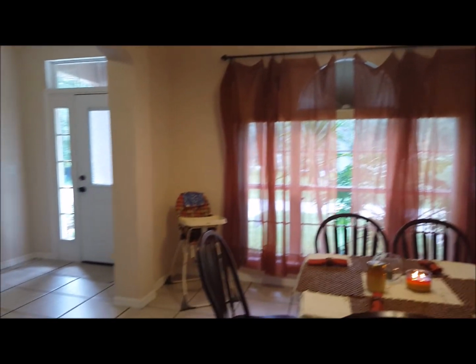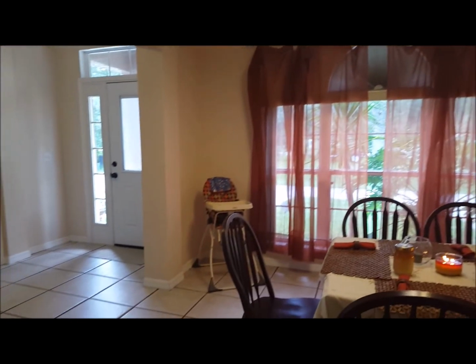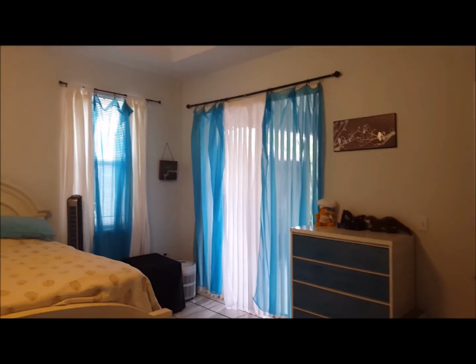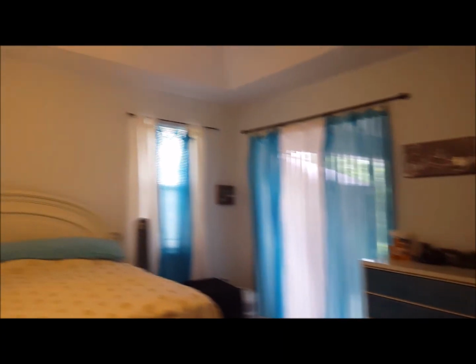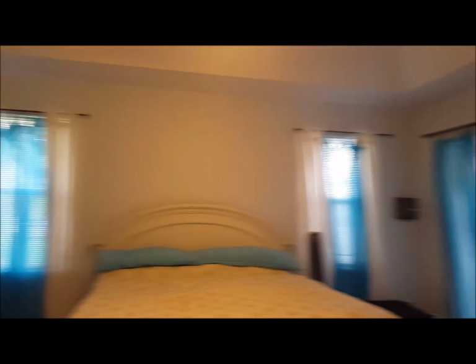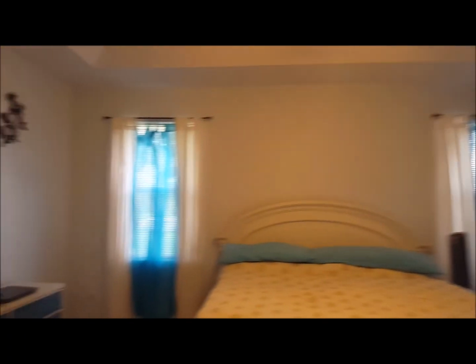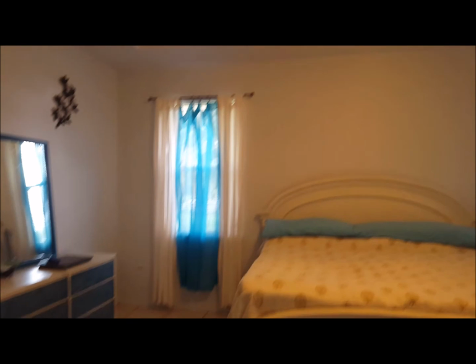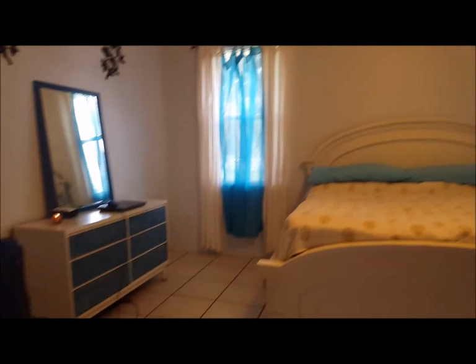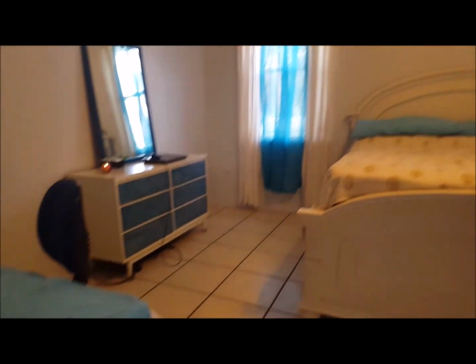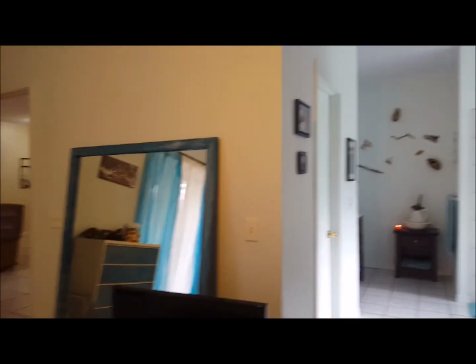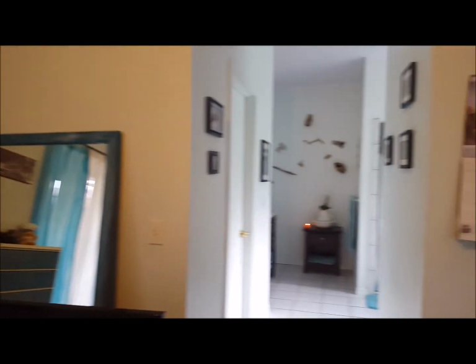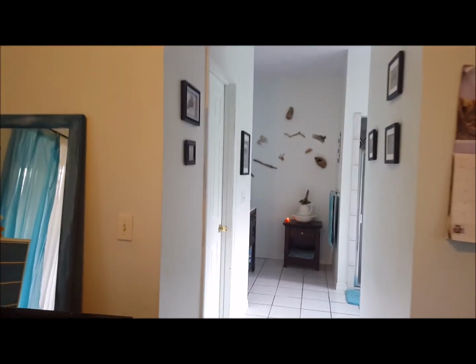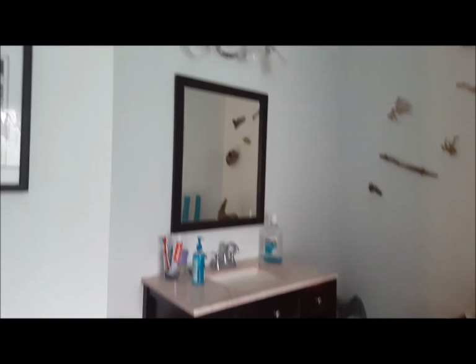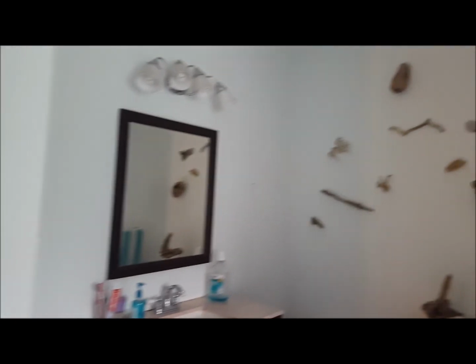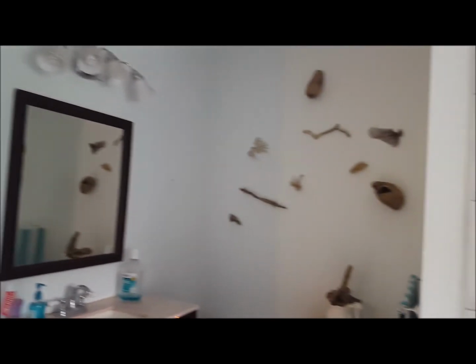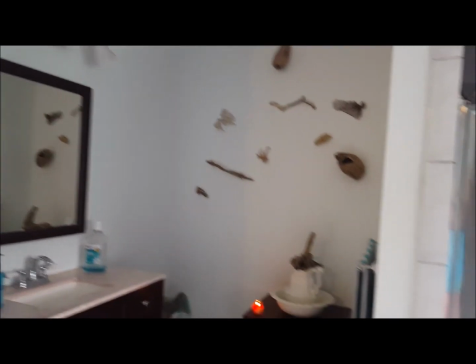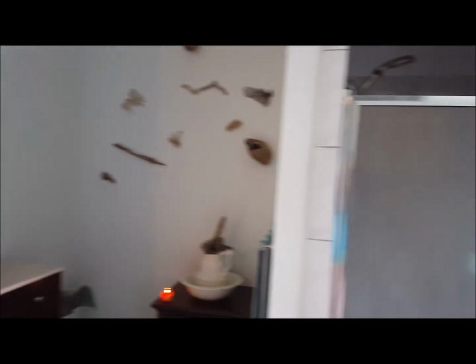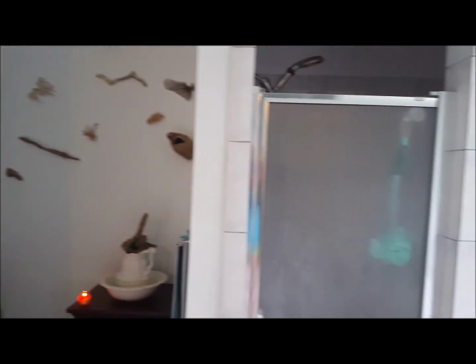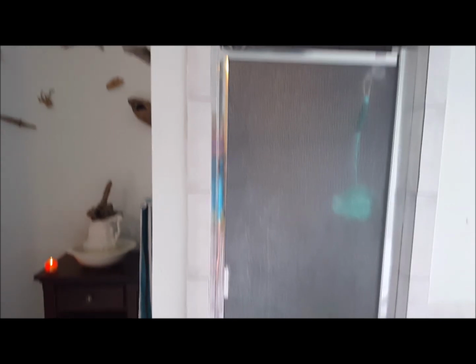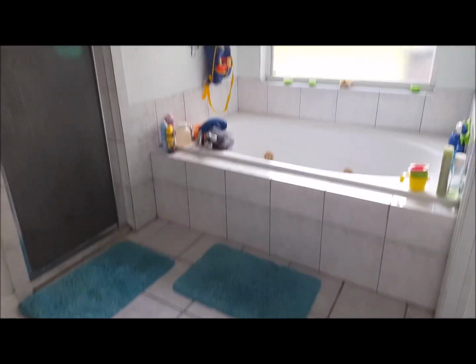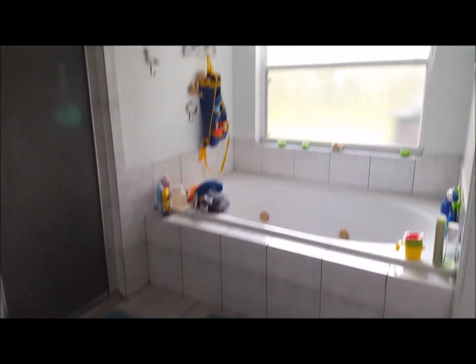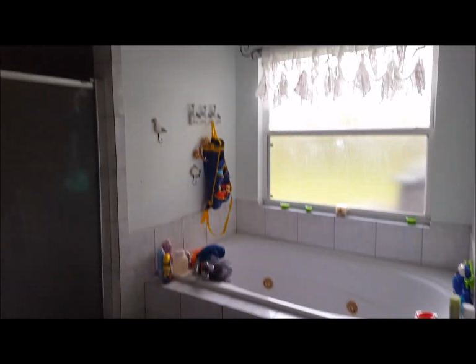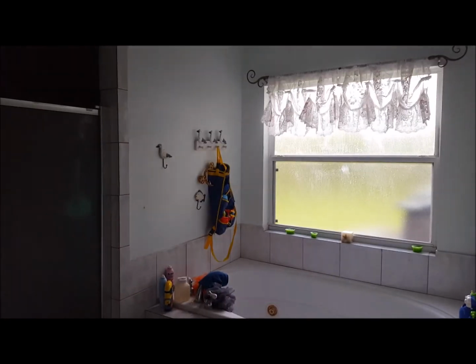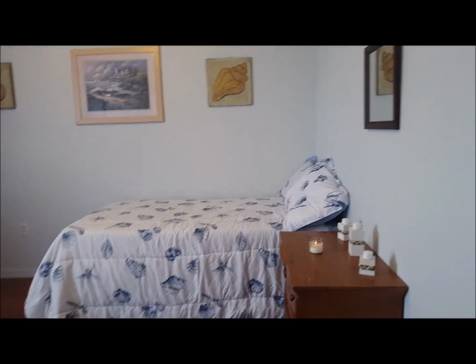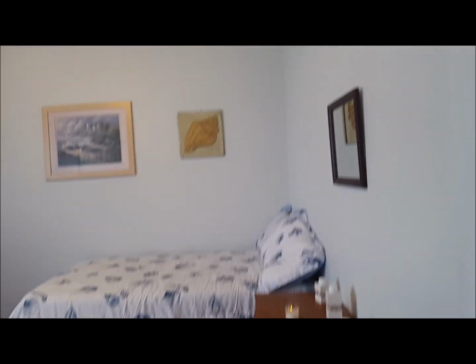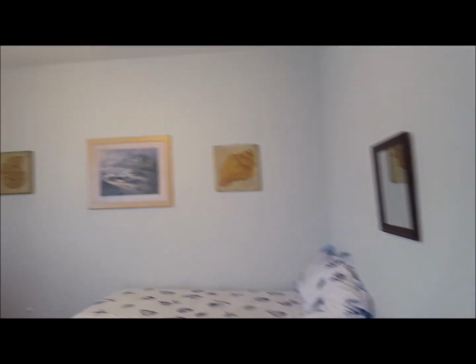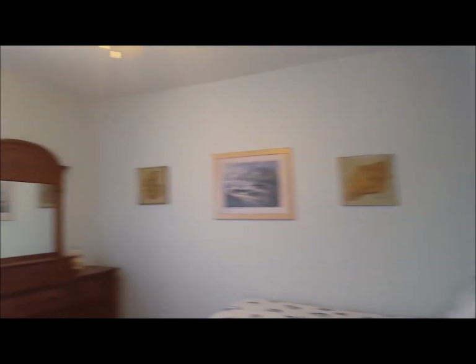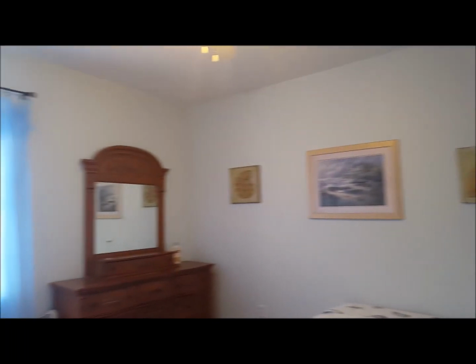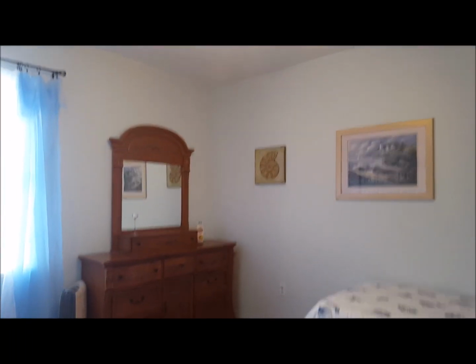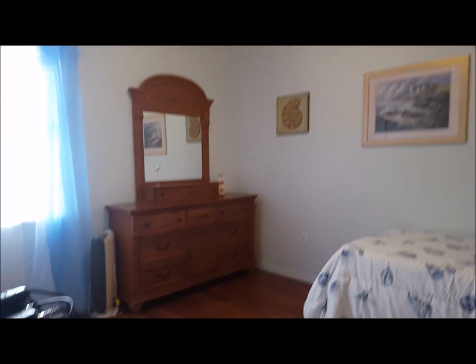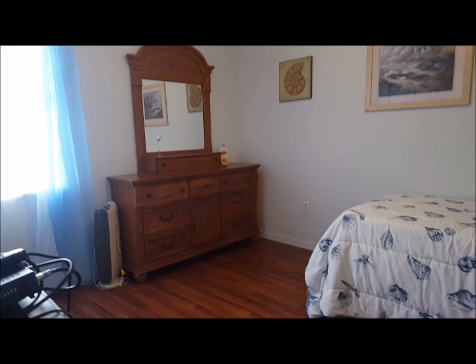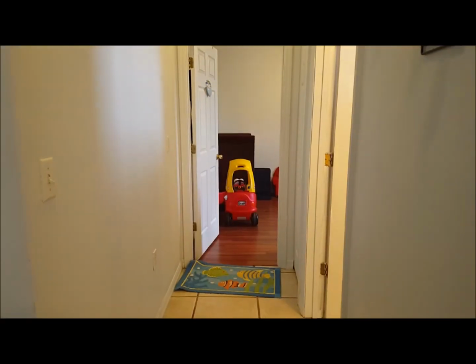The master is 14 by 19 with sliding doors leading to the lanai. It offers a separate shower, jetted tub, and a walk-in closet. This split floor plan moves over to the second and third bedroom.